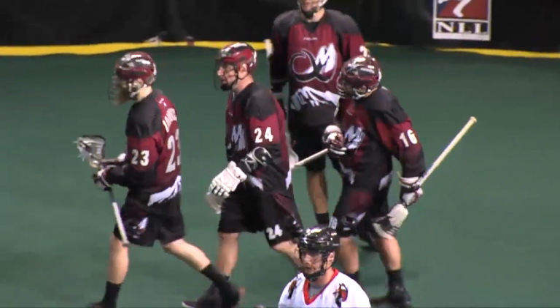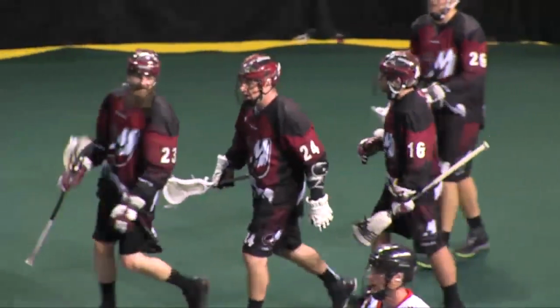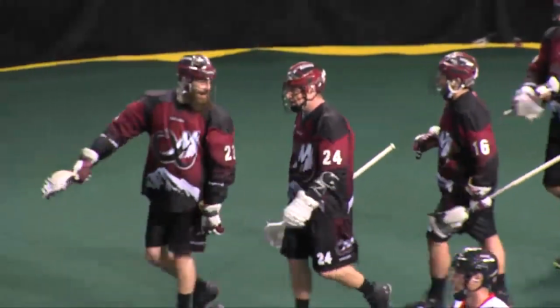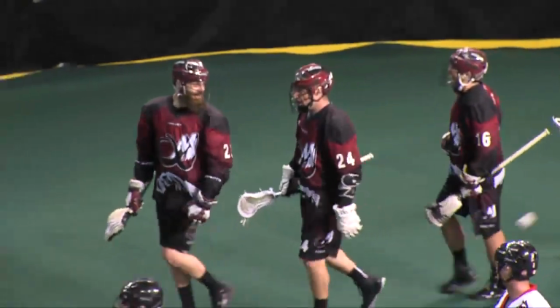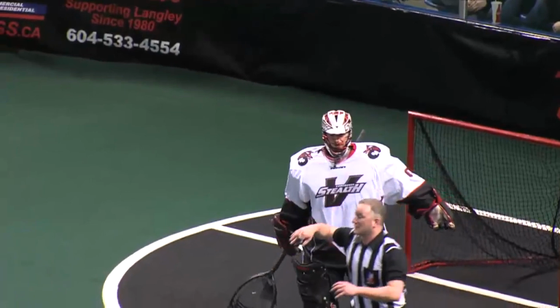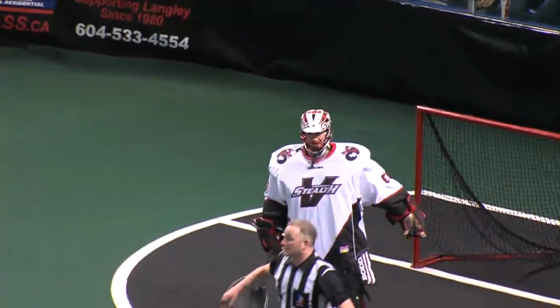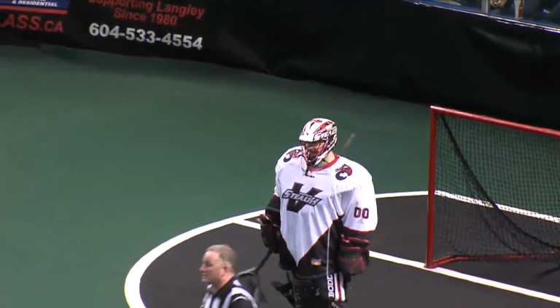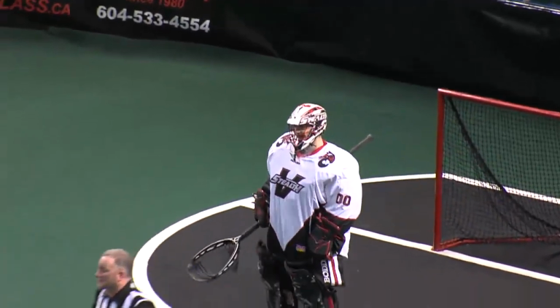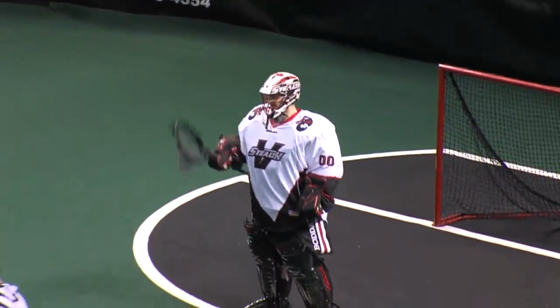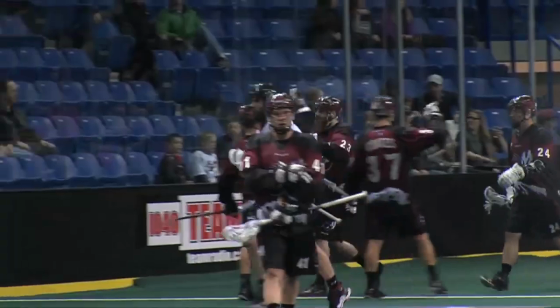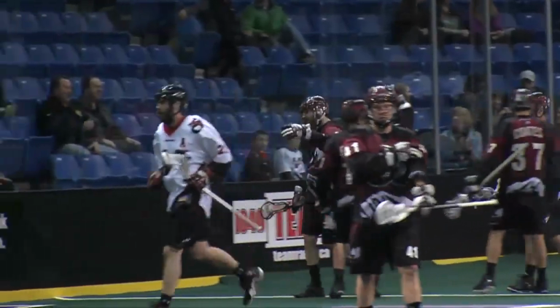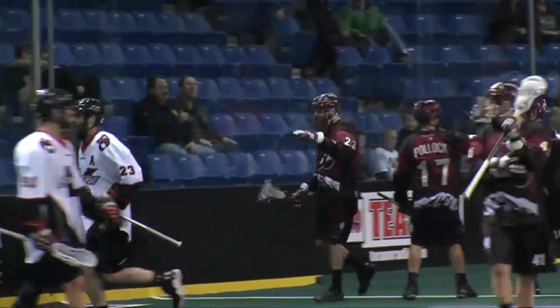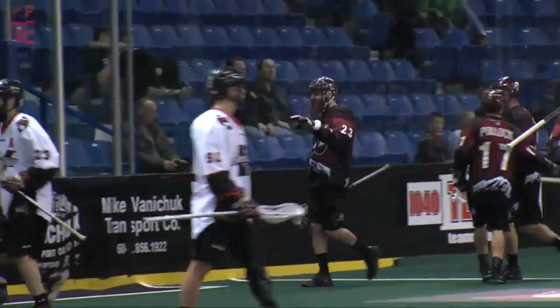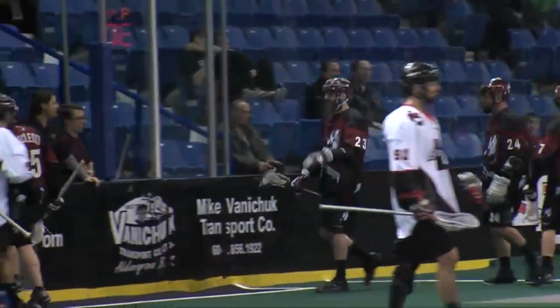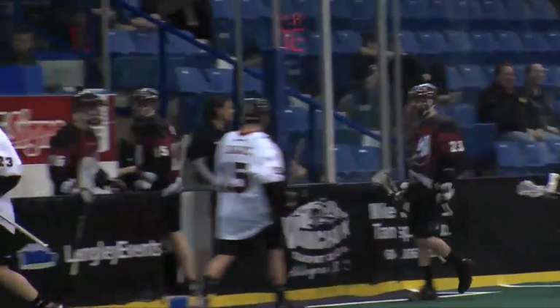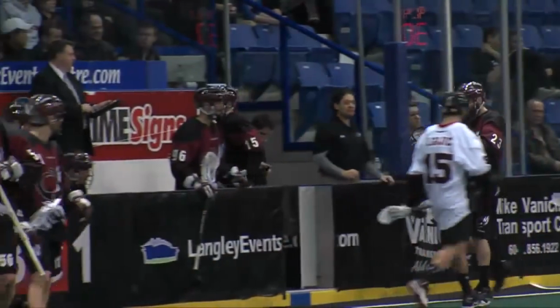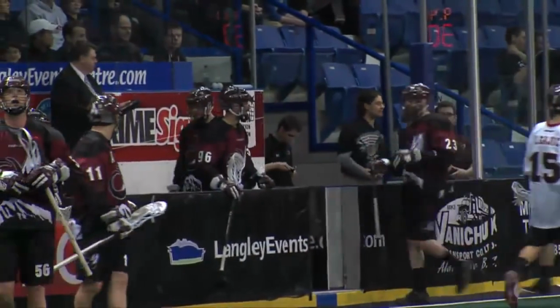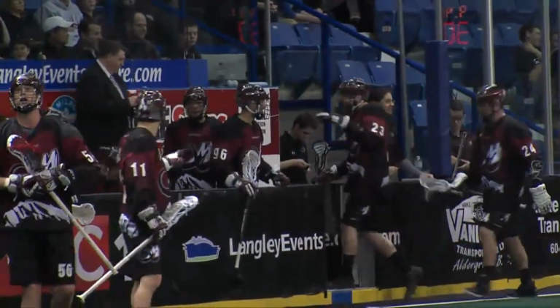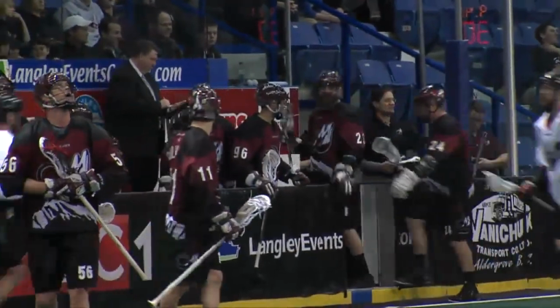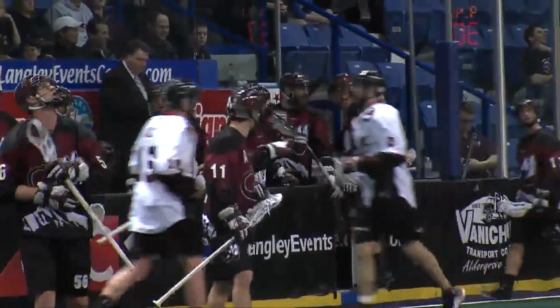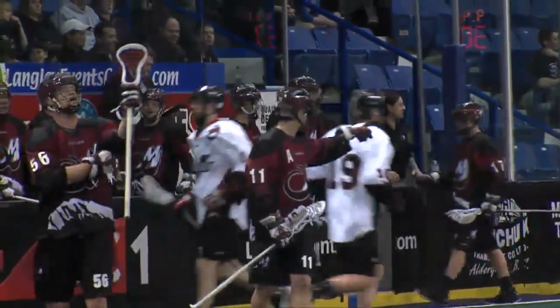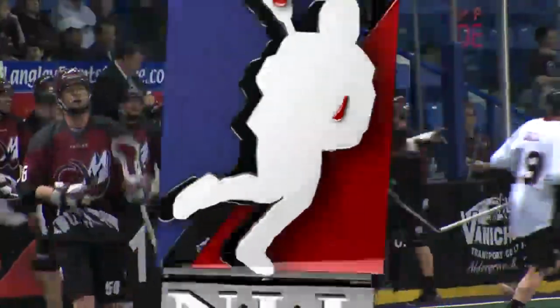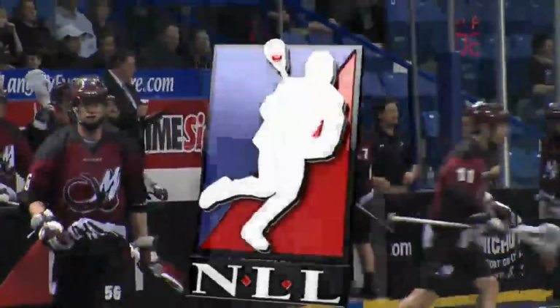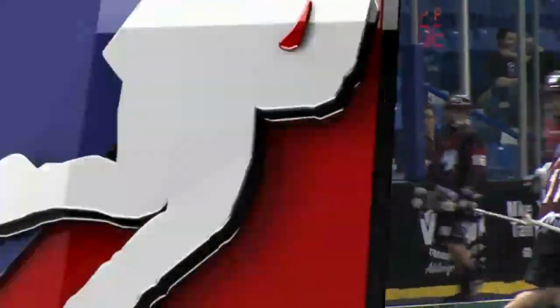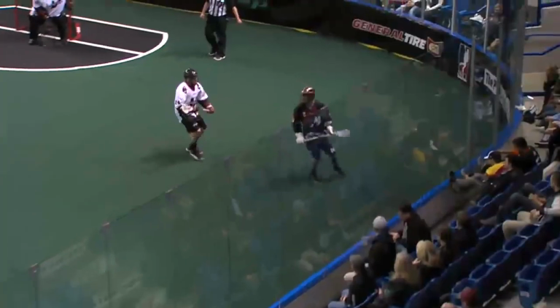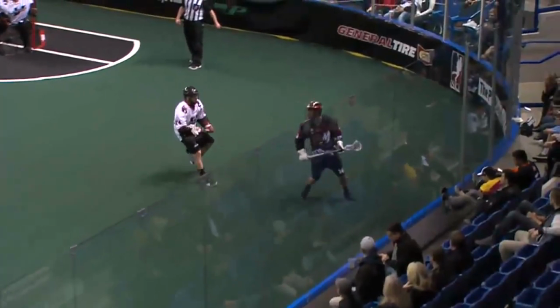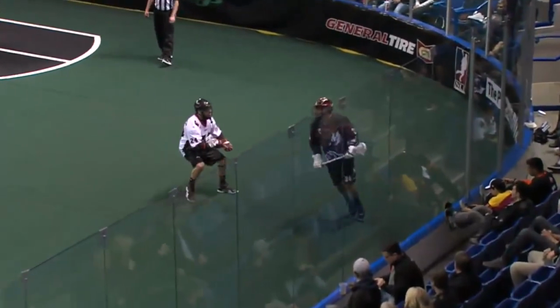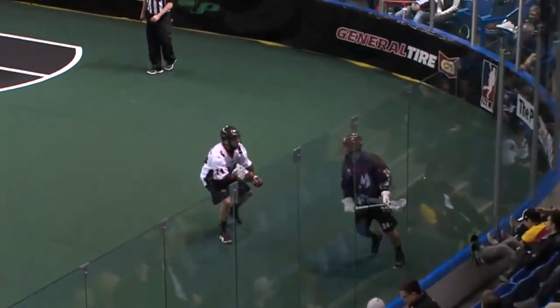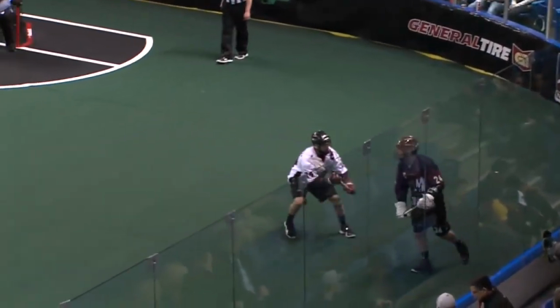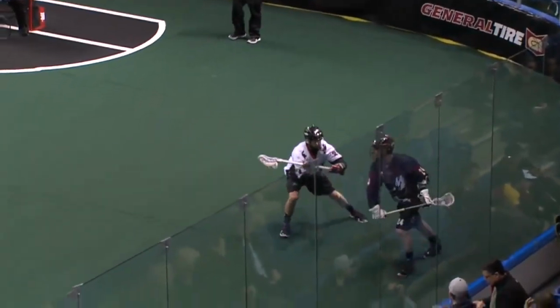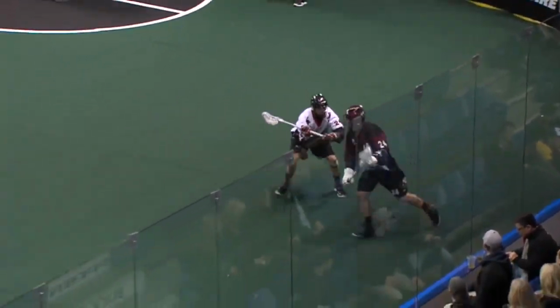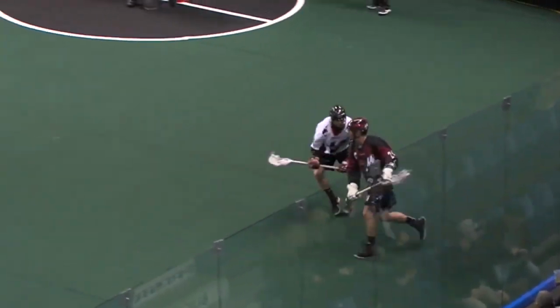You just got your money's worth from number 24 right there. Watch this one on the replay — a one-handed sub shot behind the back into the far side top corner. You're not going to see many better than that right there from the legend John Grant Jr.